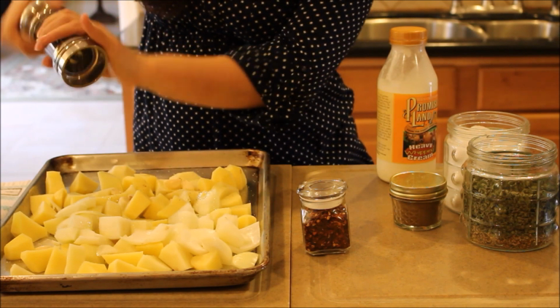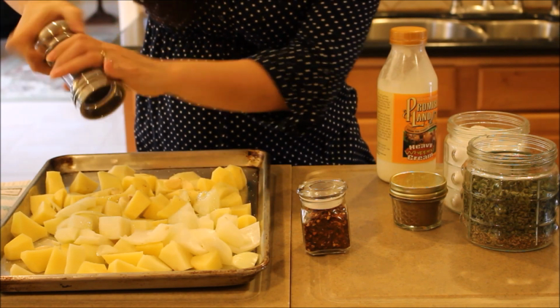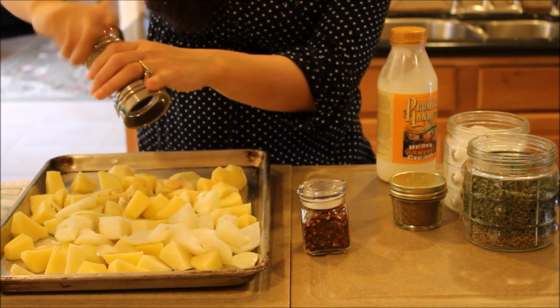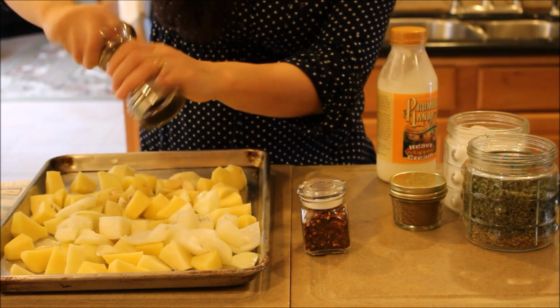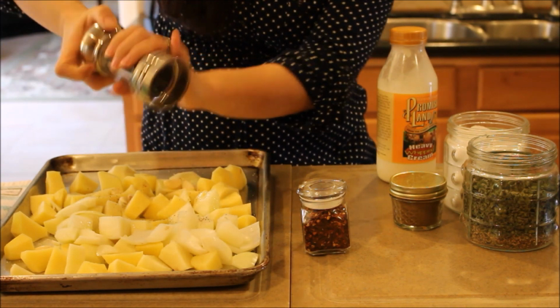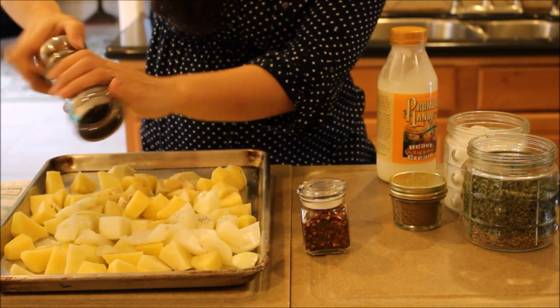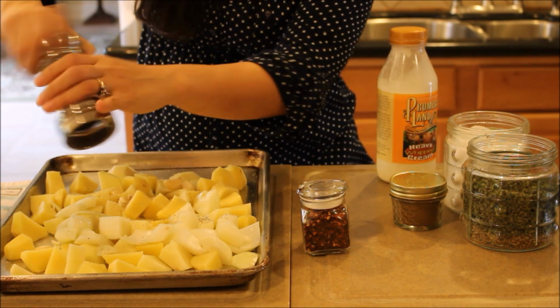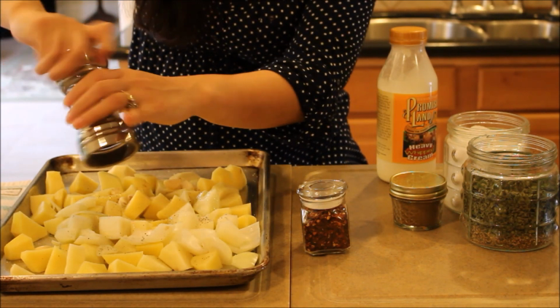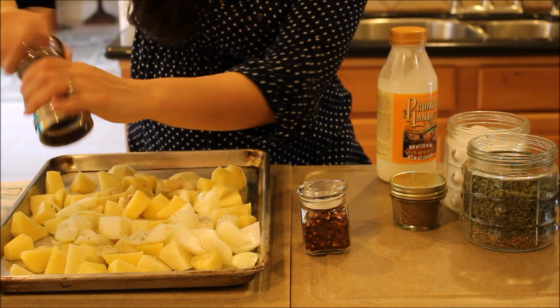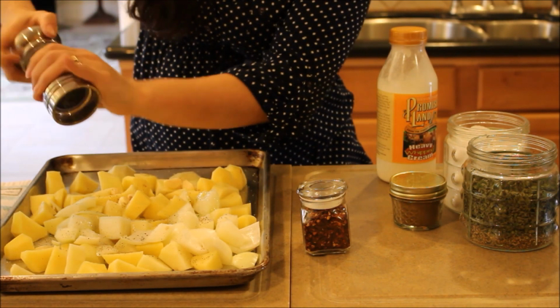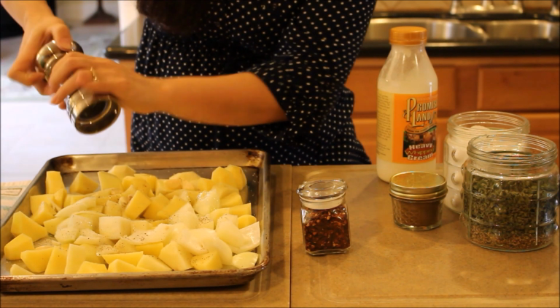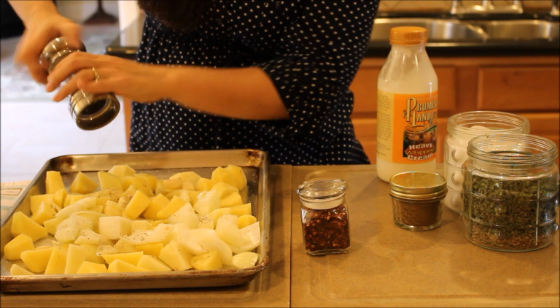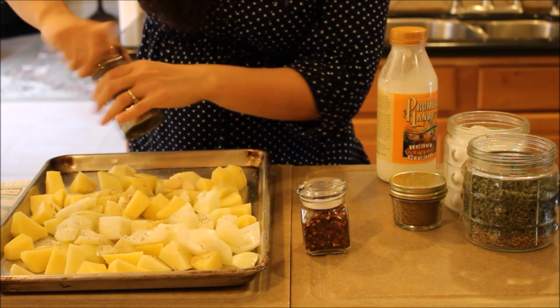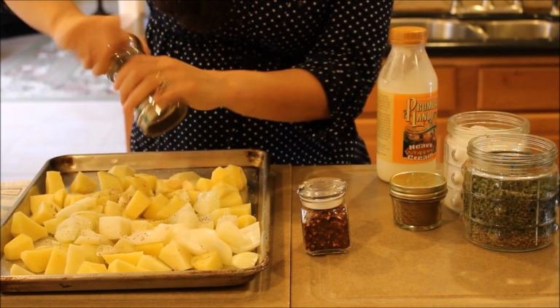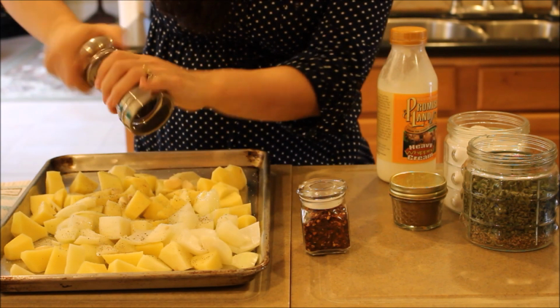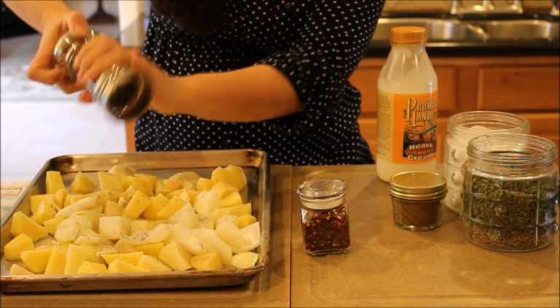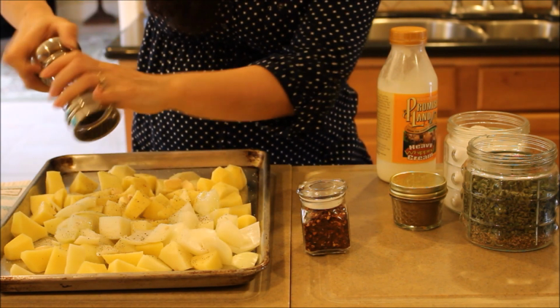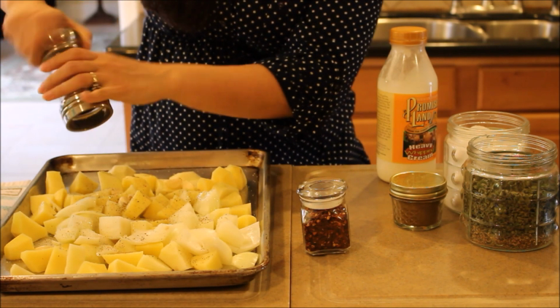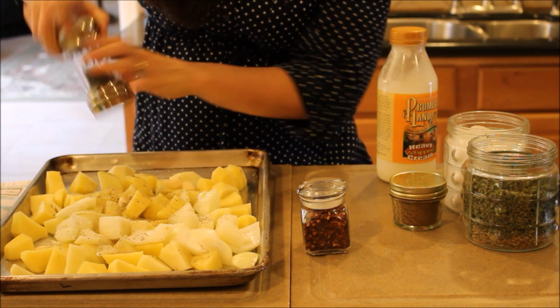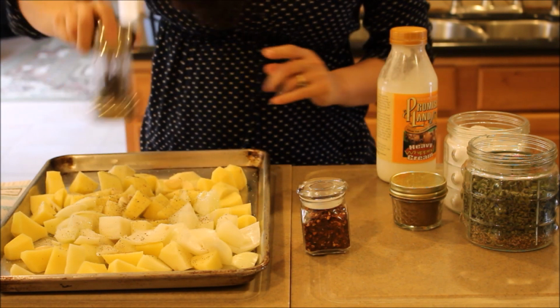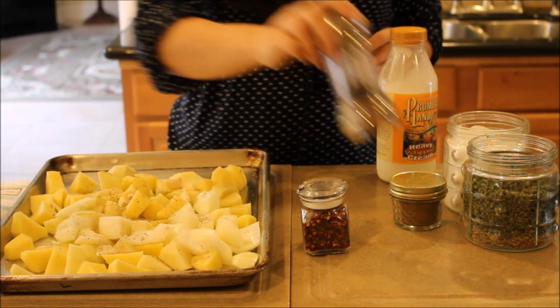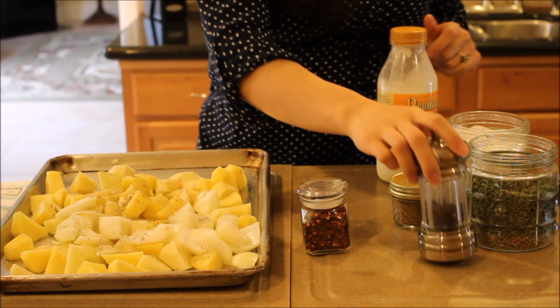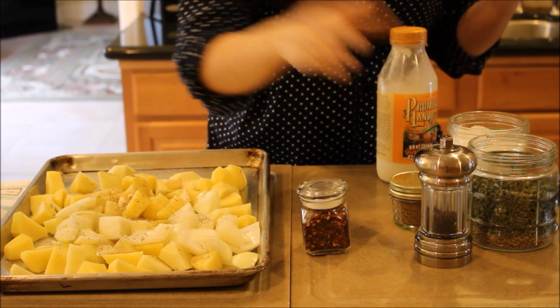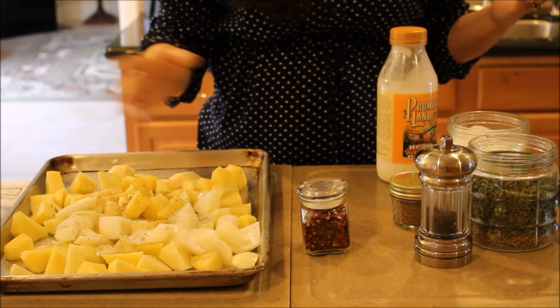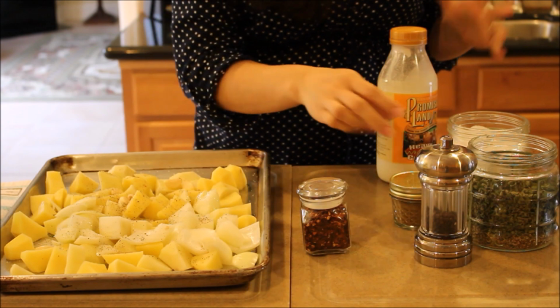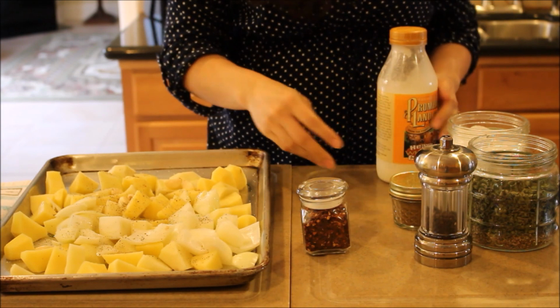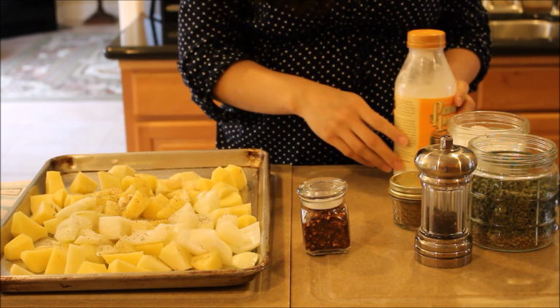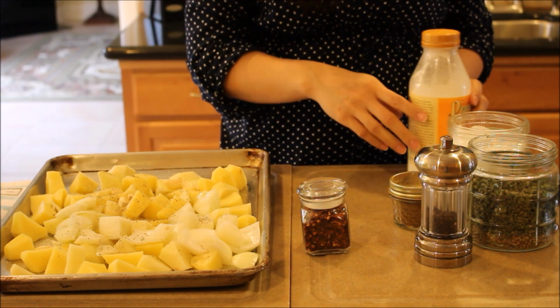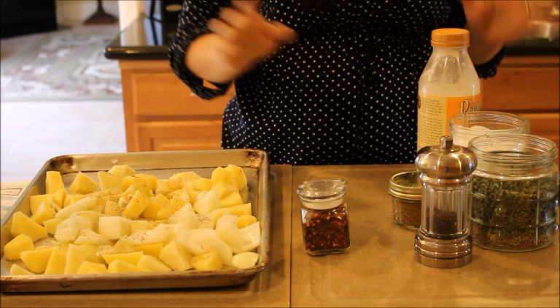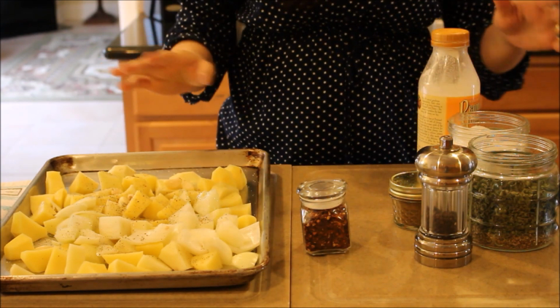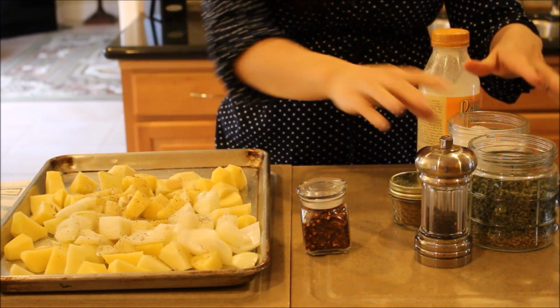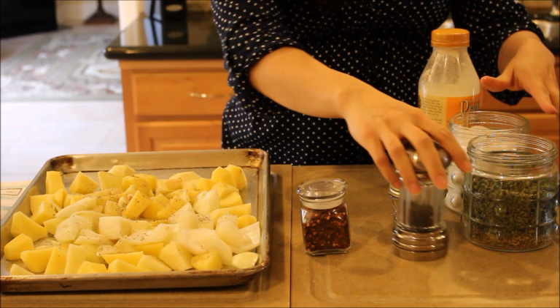It's okay if you under-season because you can always adjust the seasoning afterwards once we start to cook it on the stovetop. But if you over-season, you really cannot take the seasoning out afterwards, so be careful with that.